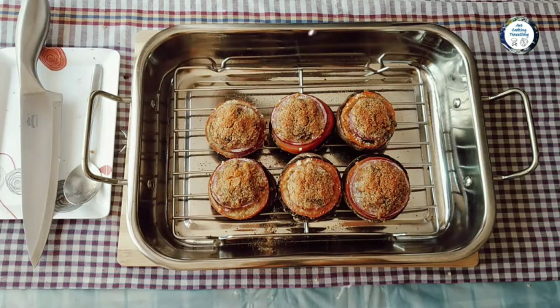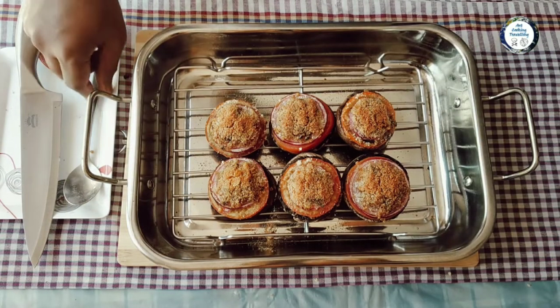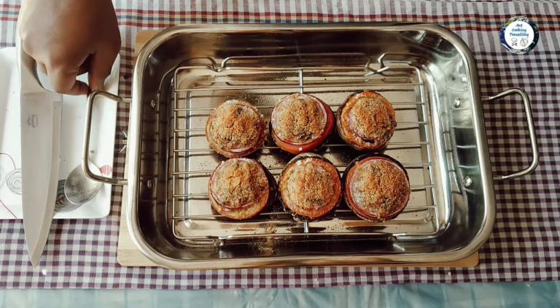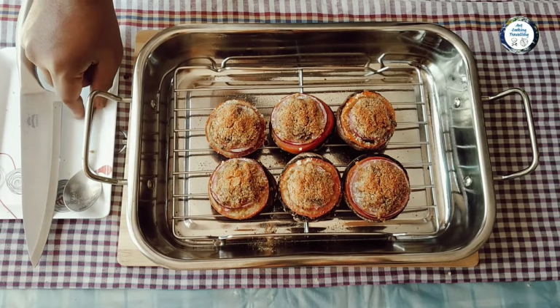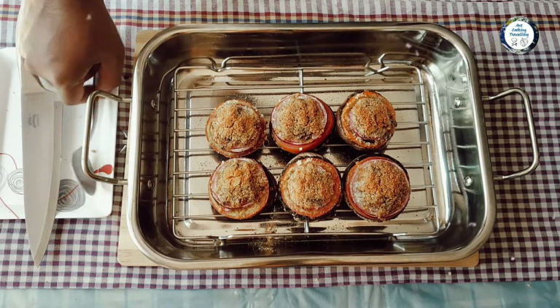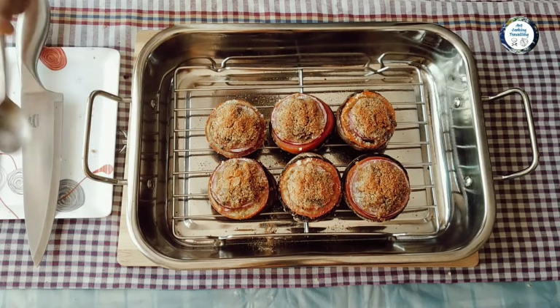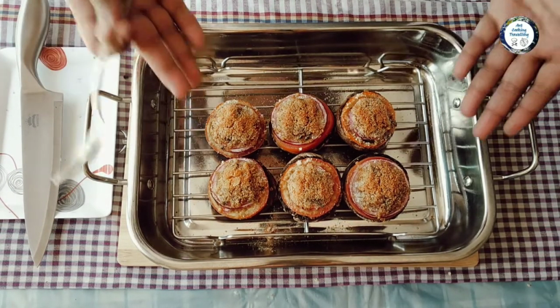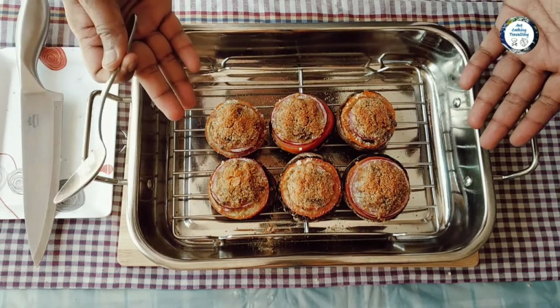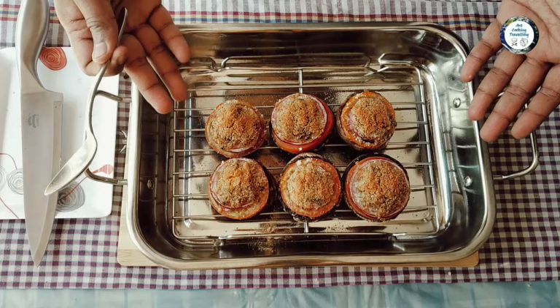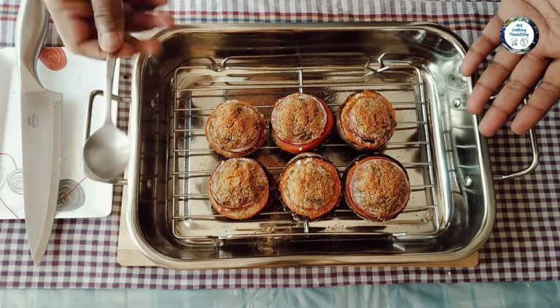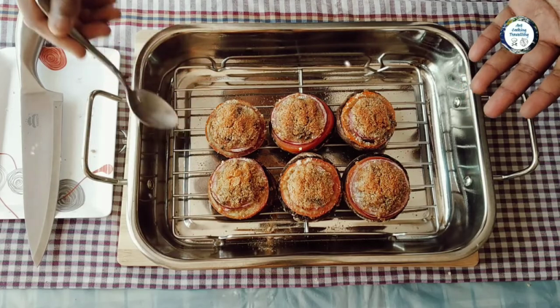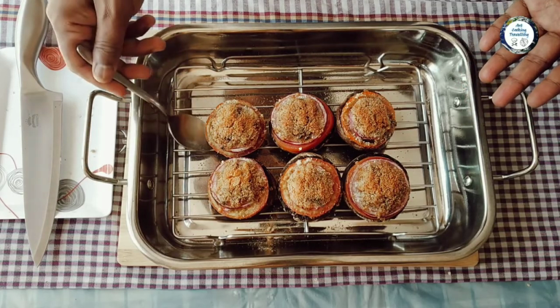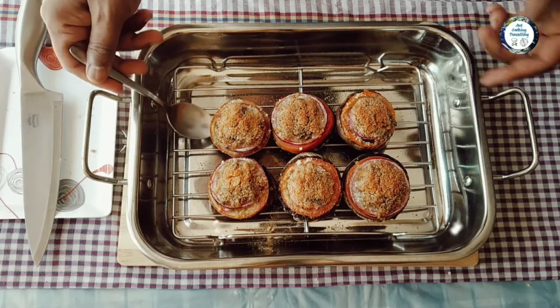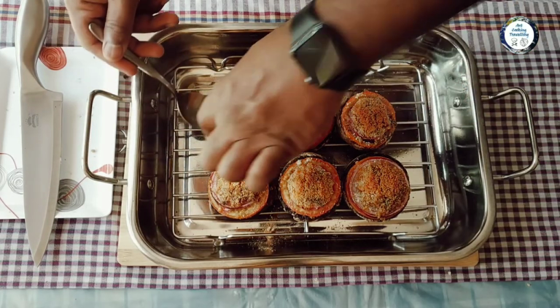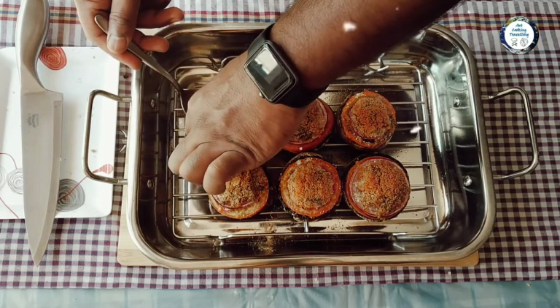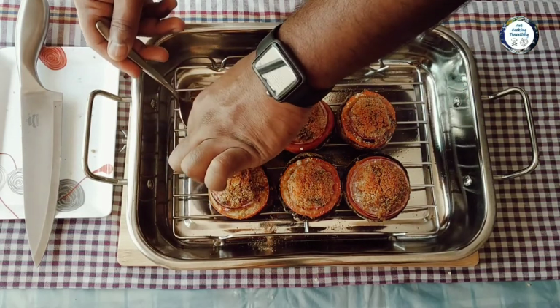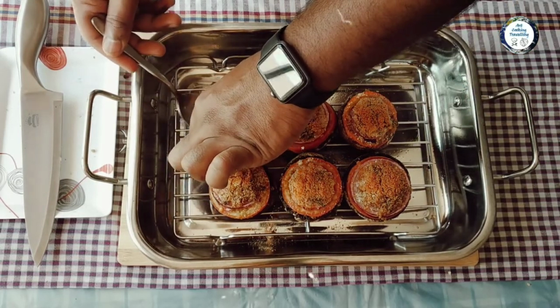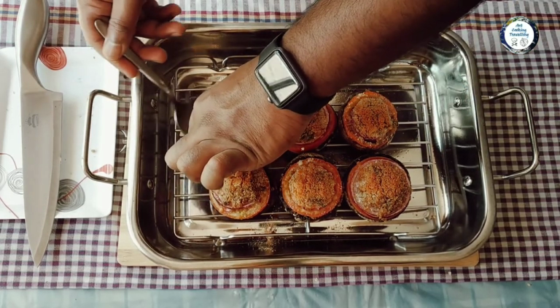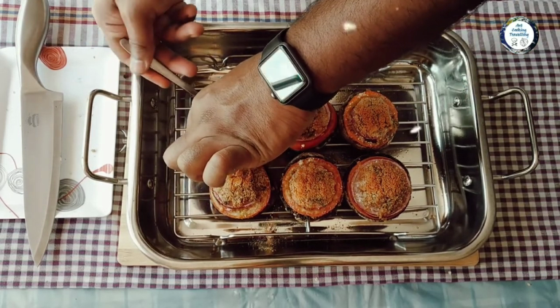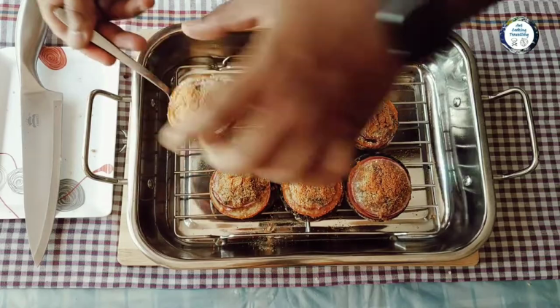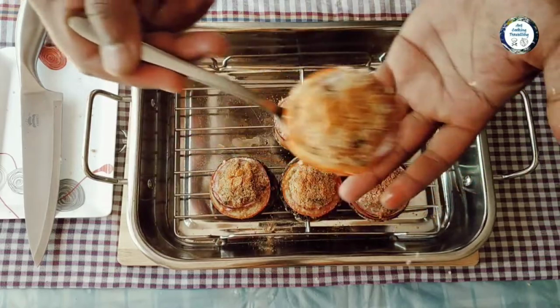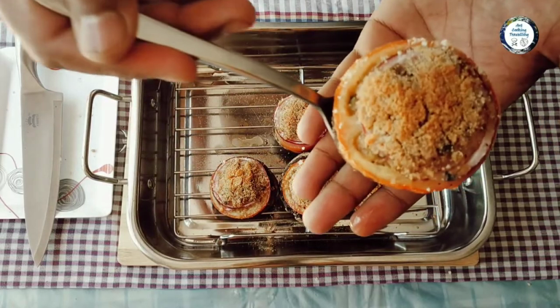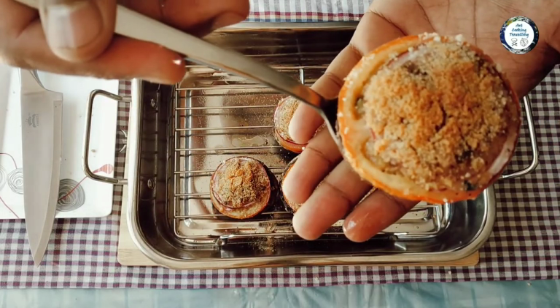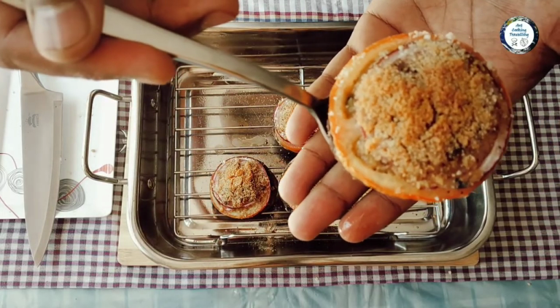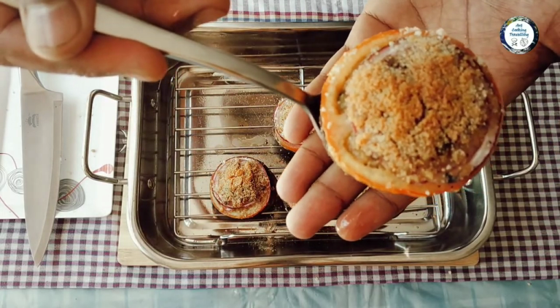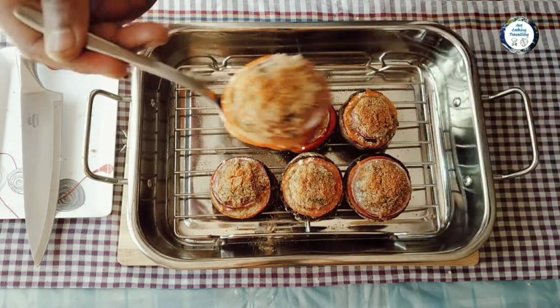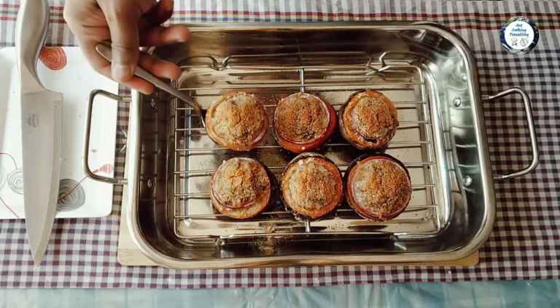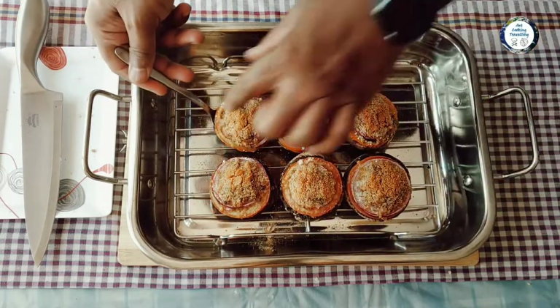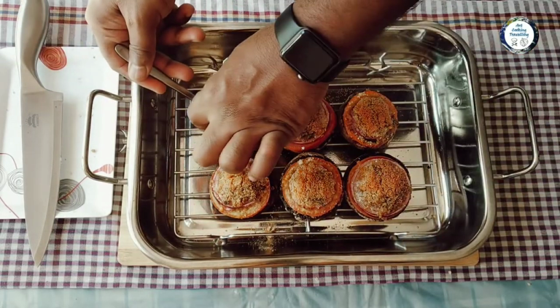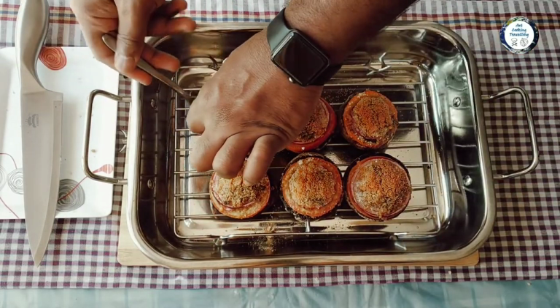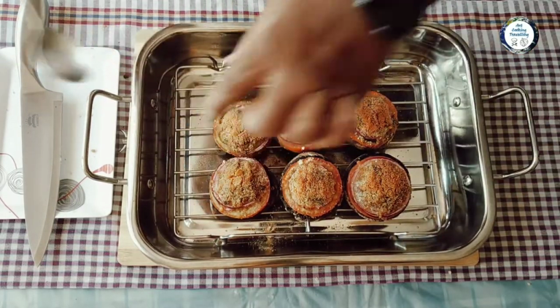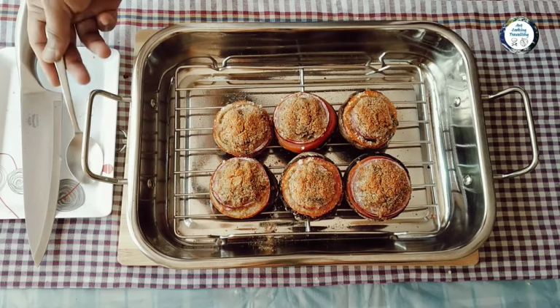There you go guys — nice and yummy! Ready to serve stuffed mushrooms. There you go. Hope you enjoyed the video, guys. Thank you very much!